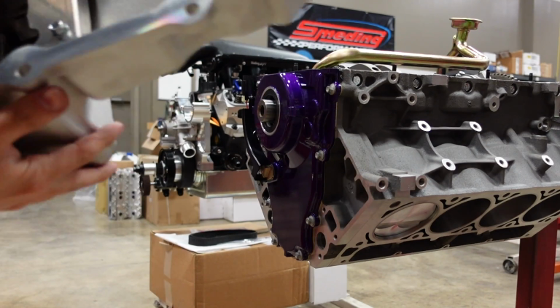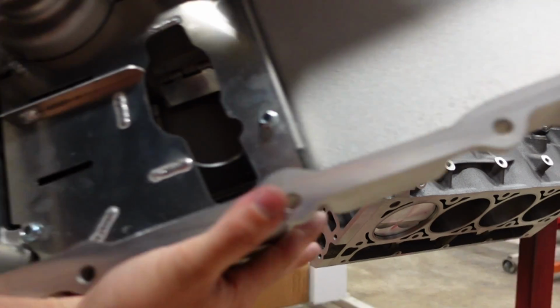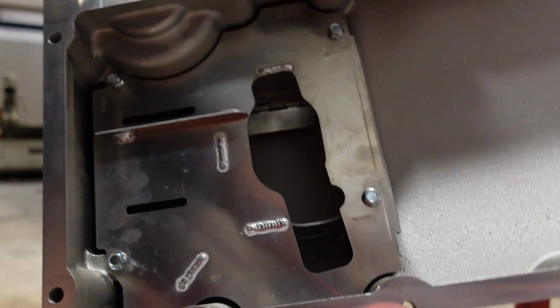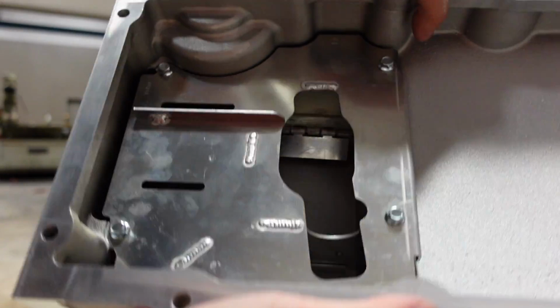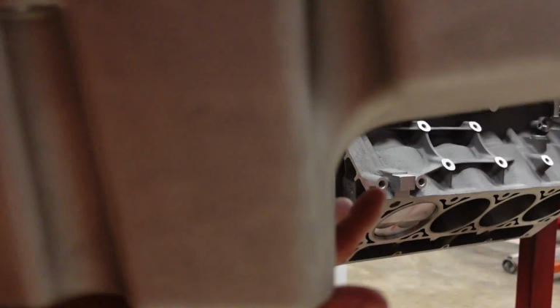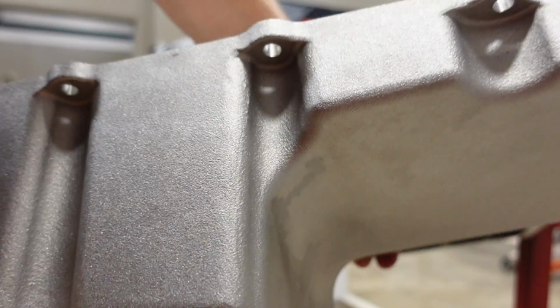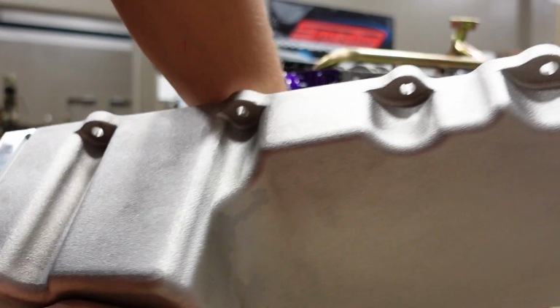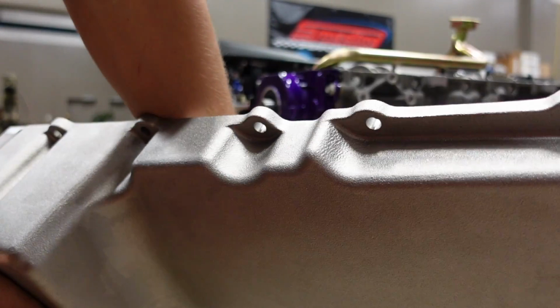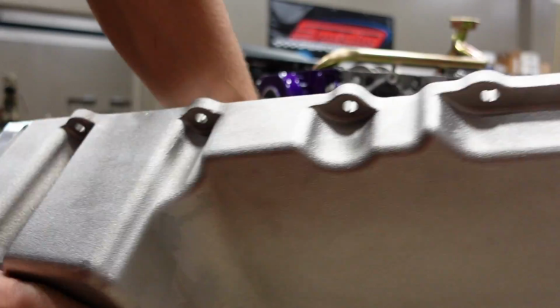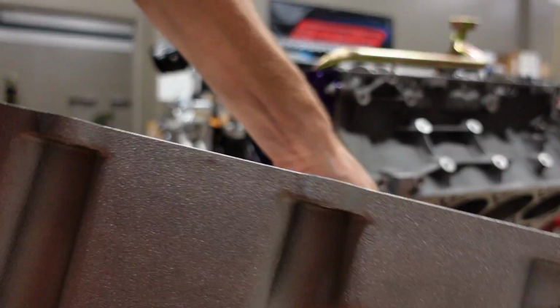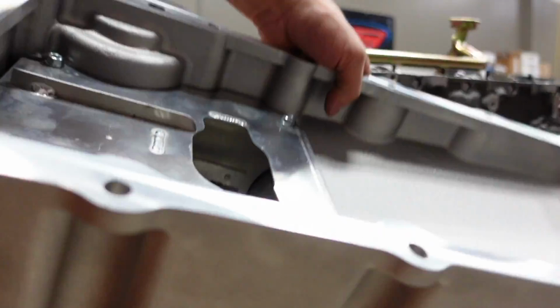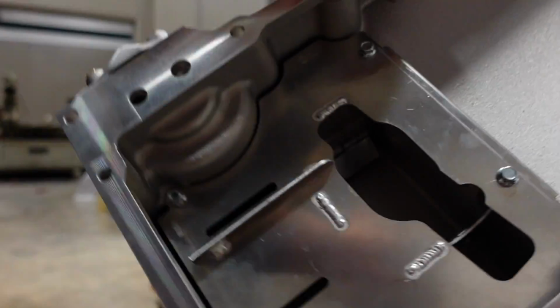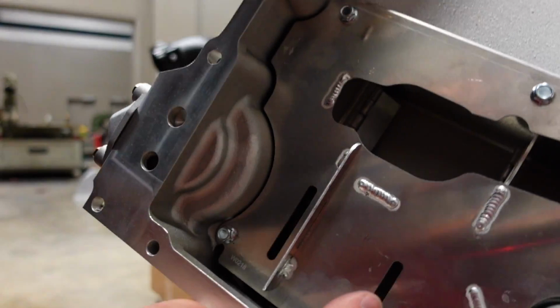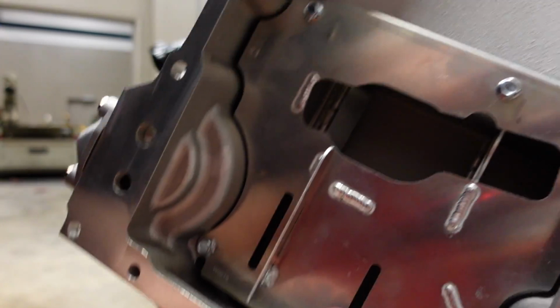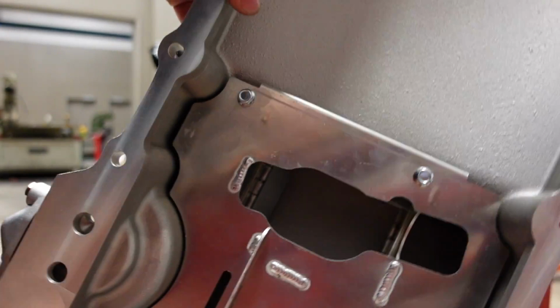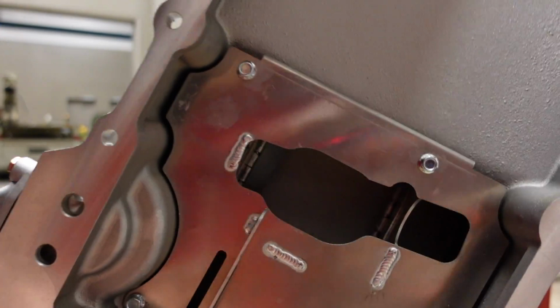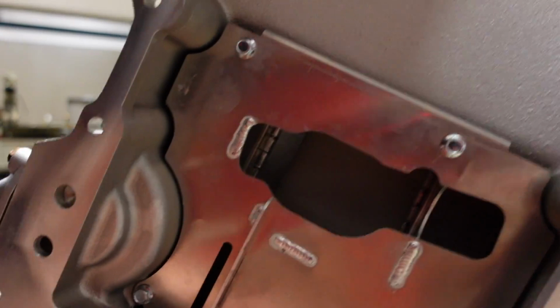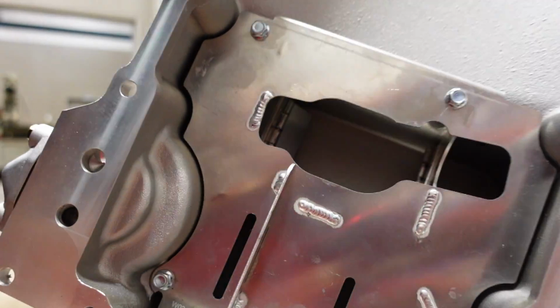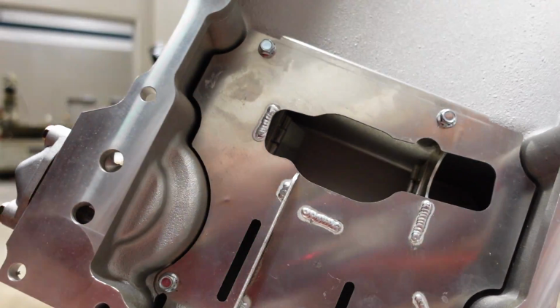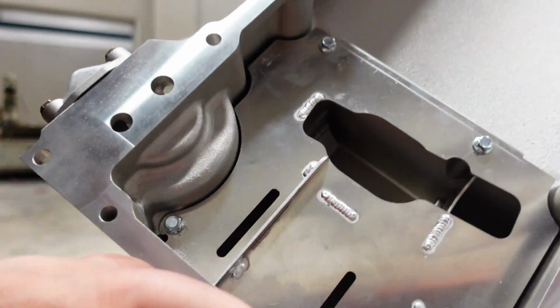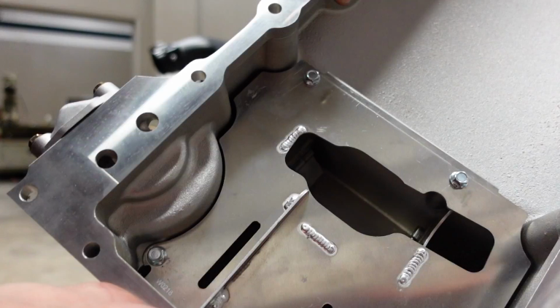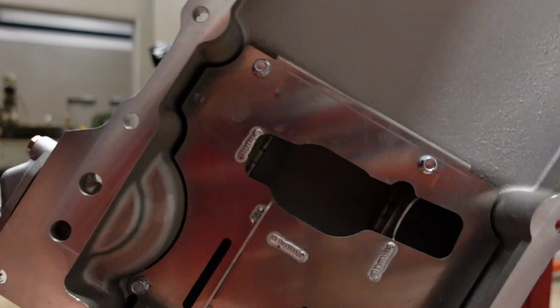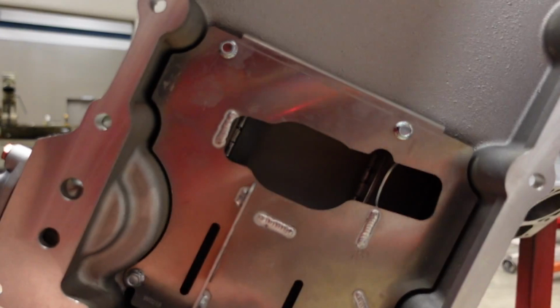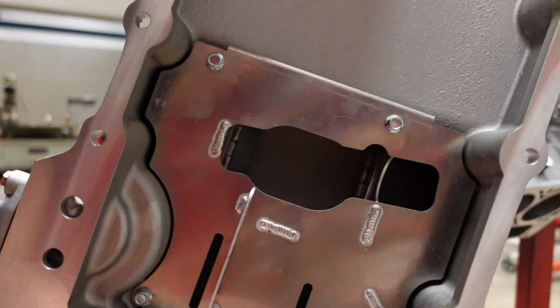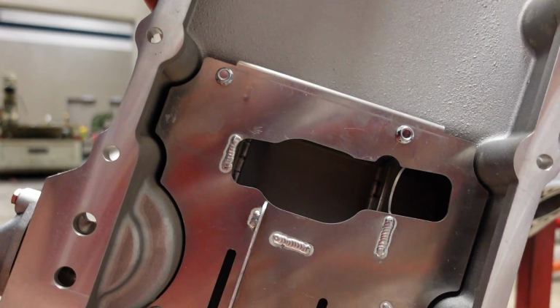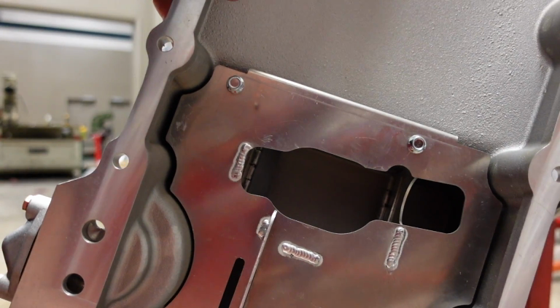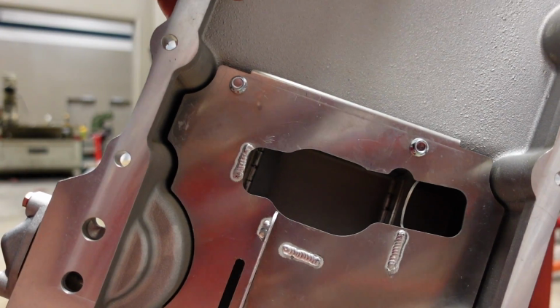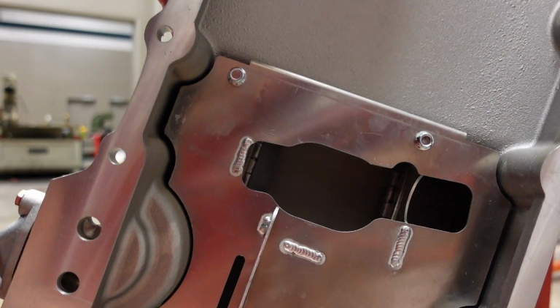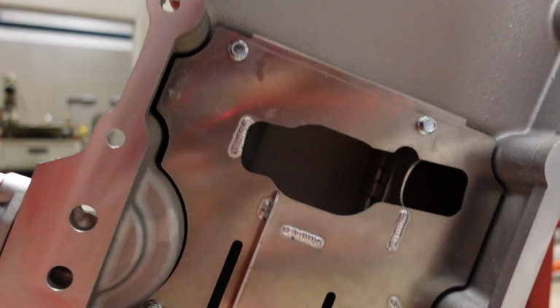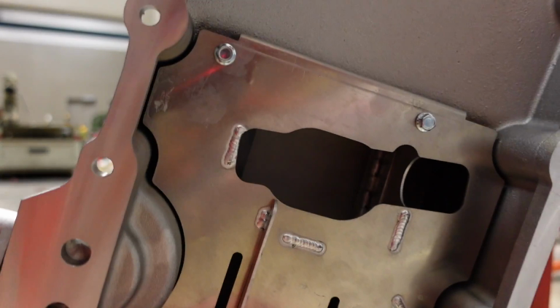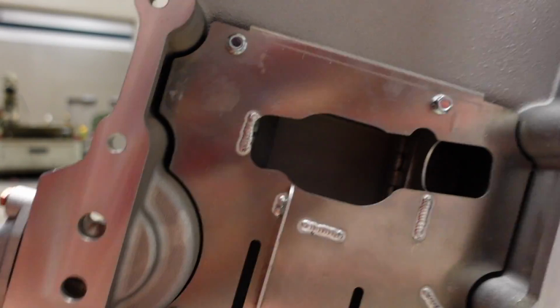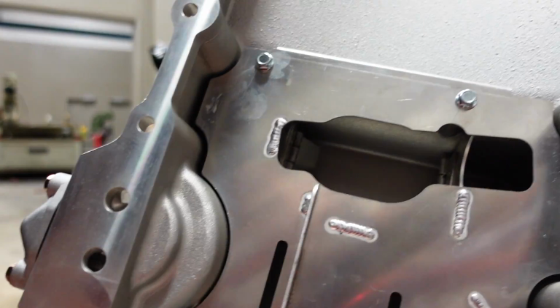This engine is going to run one of our Smedding Stroker oil pans. And we also fitted a trapdoor baffle system inside of it to kind of help control oil around the pickup tube.